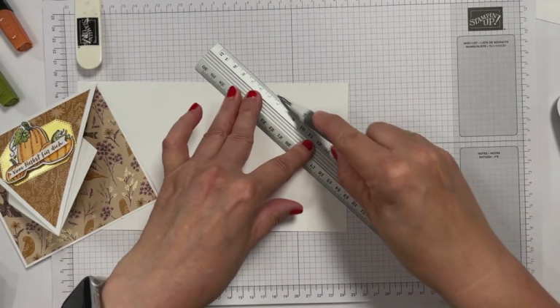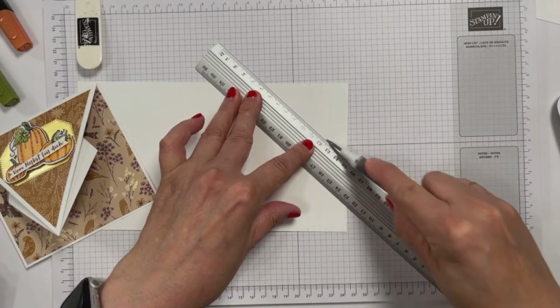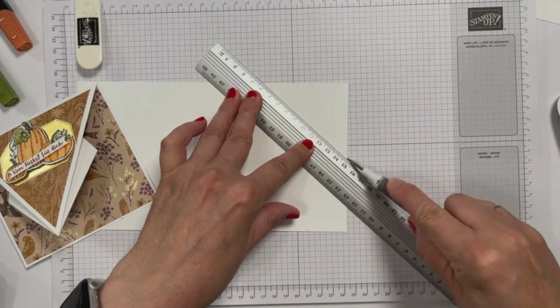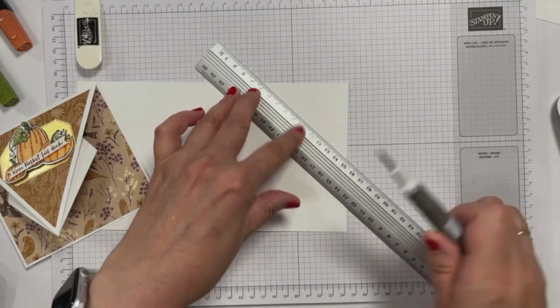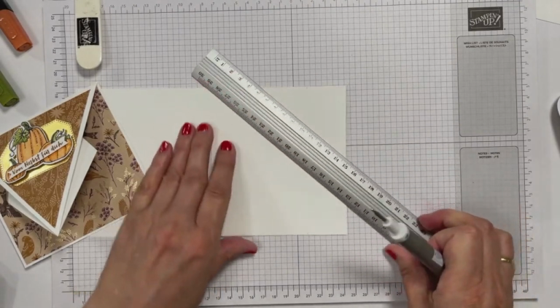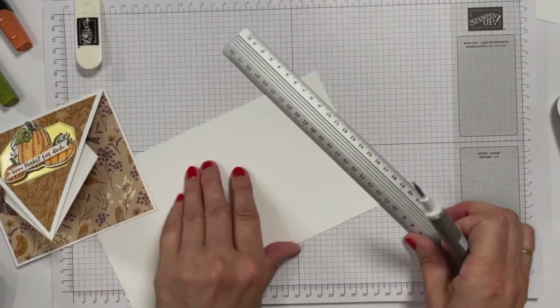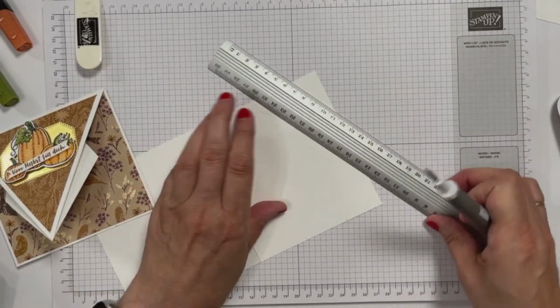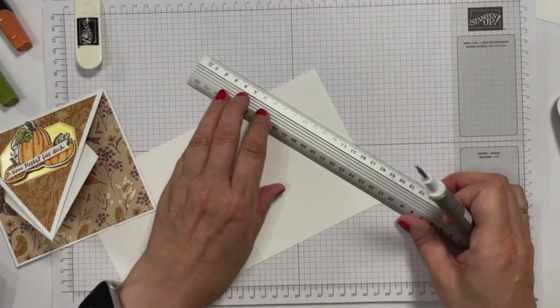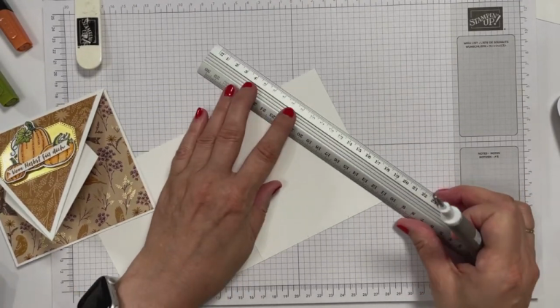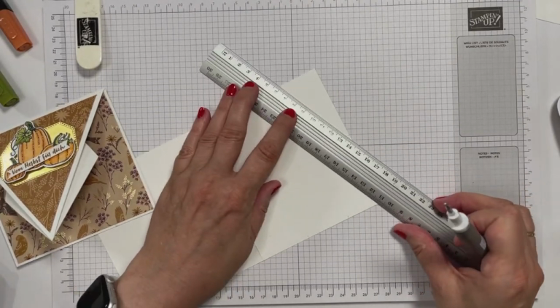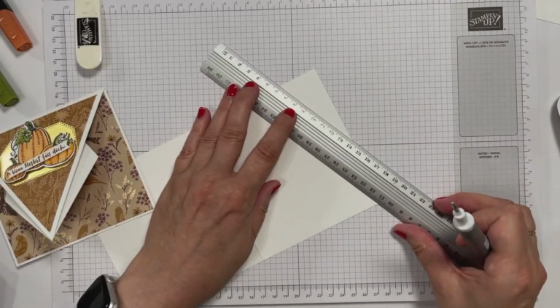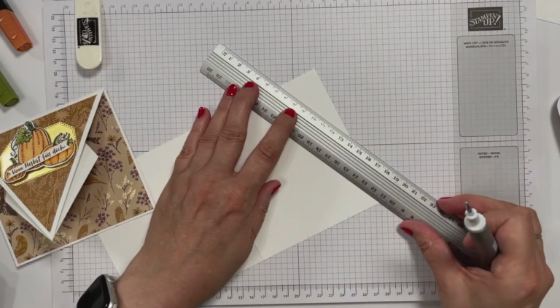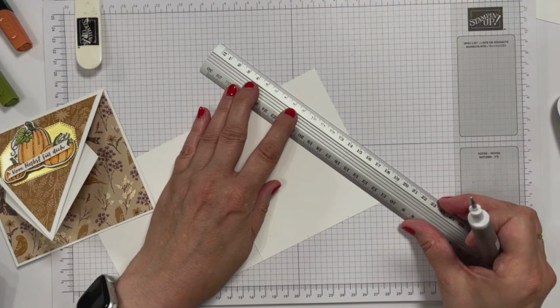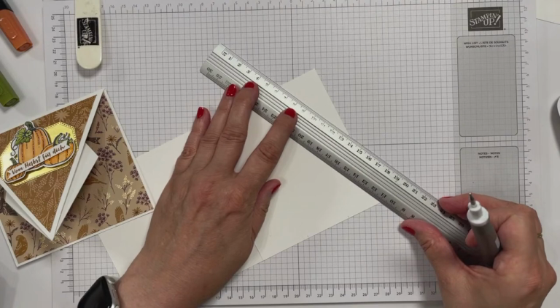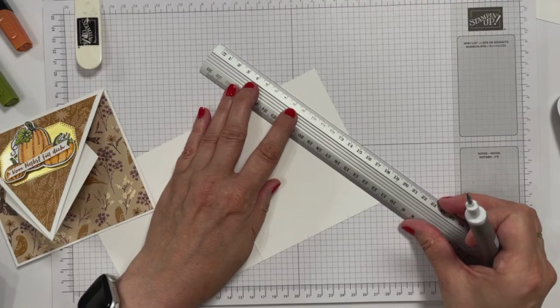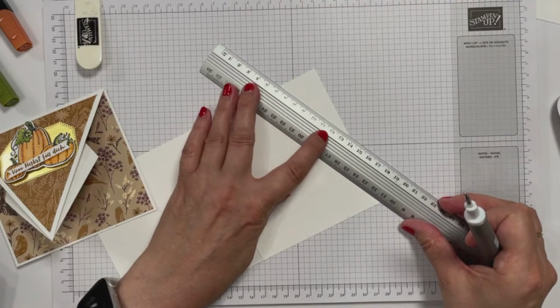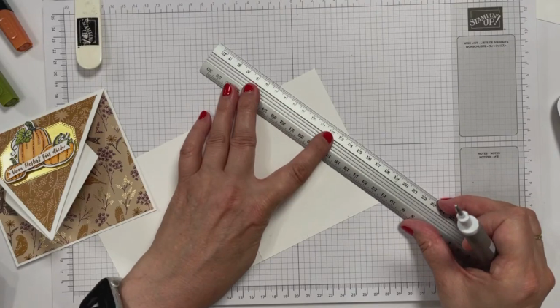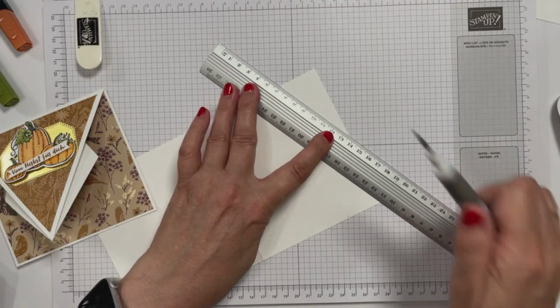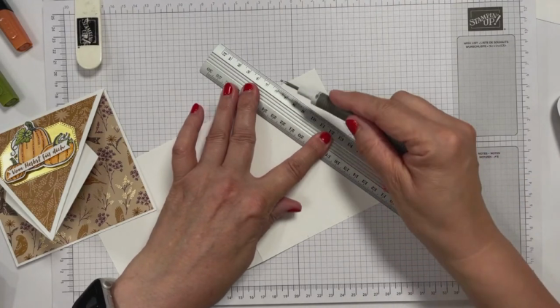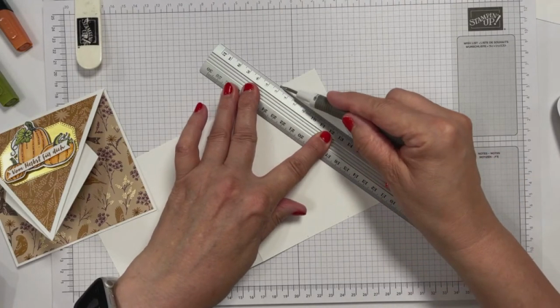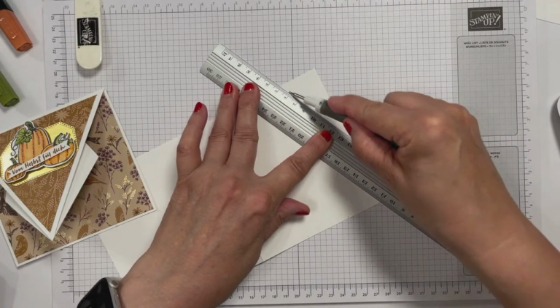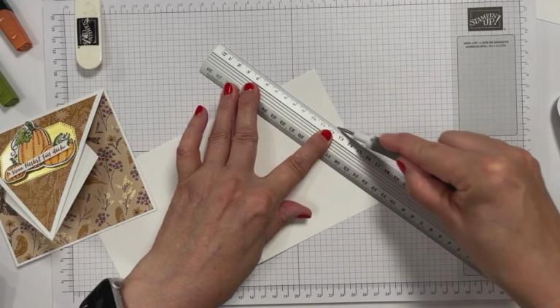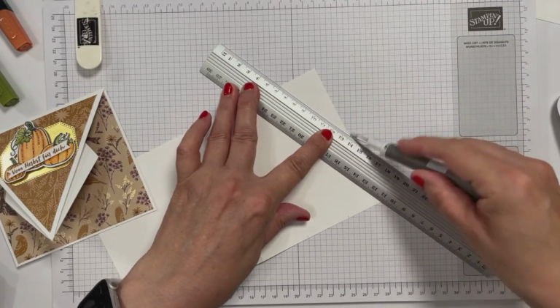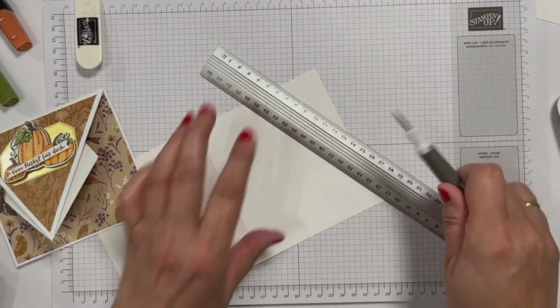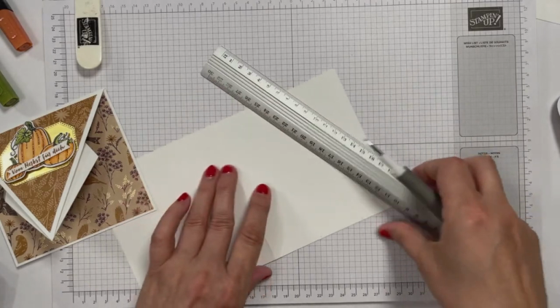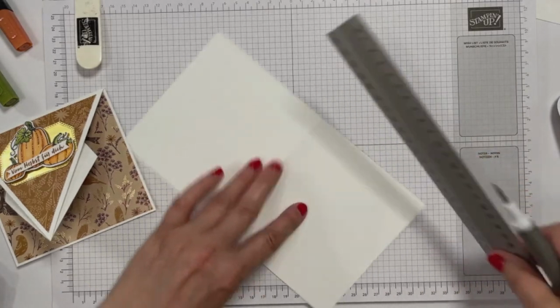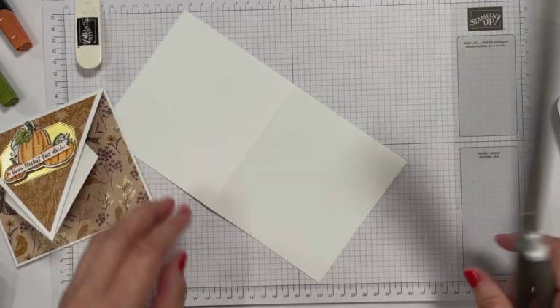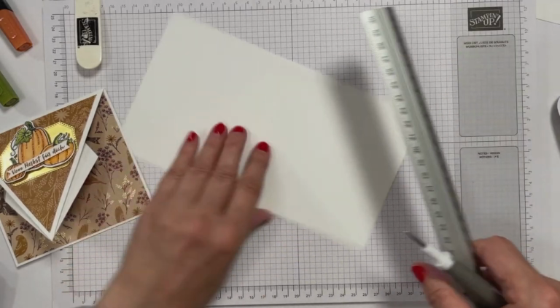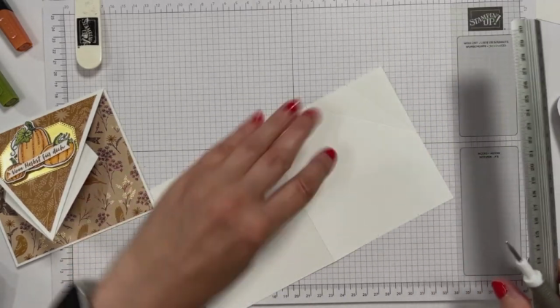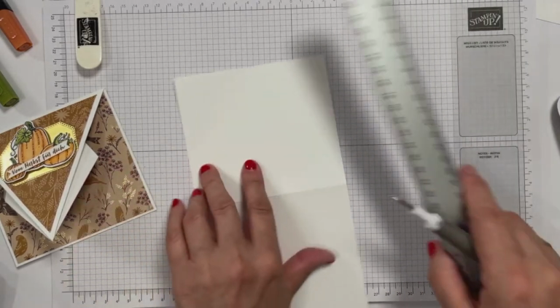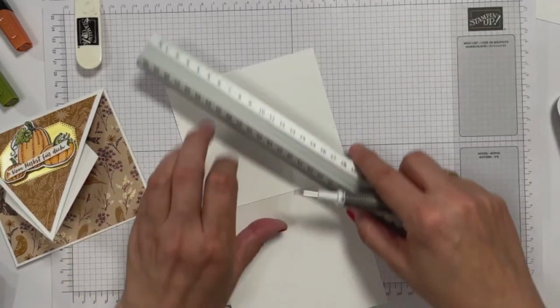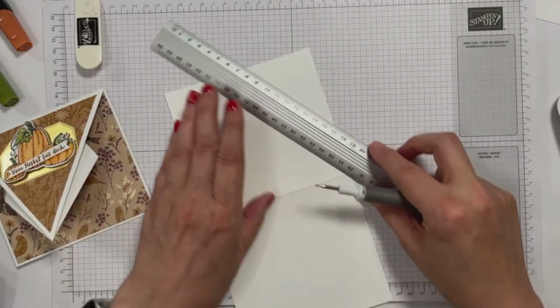Das Projekt für Sonntag steht übrigens schon. Lasst euch überraschen, ich finde es selber toll. Es wird, wie immer, eine Schachtel geben, aber auch eine coole Karte. Lasst euch überraschen und schaltet euch ein.